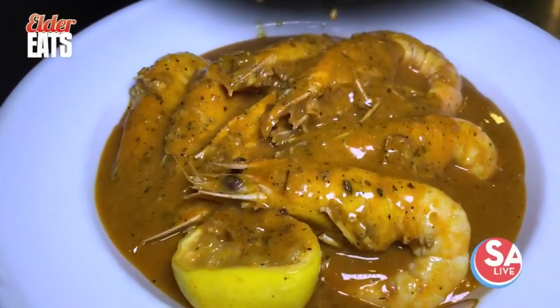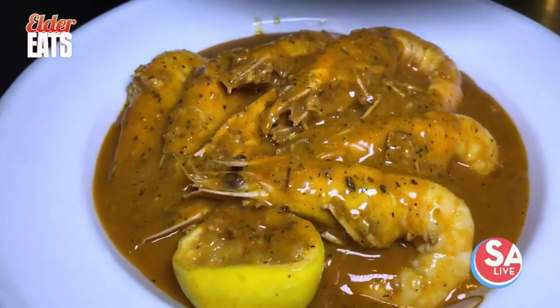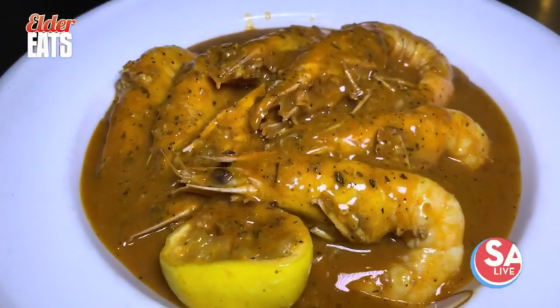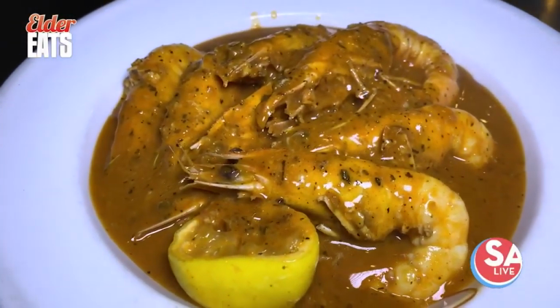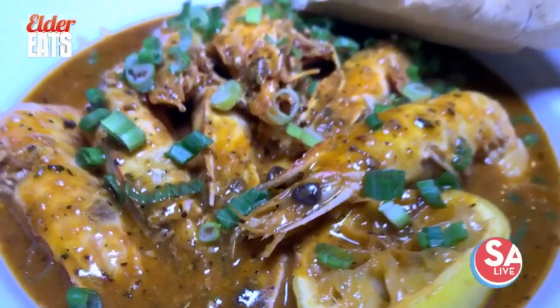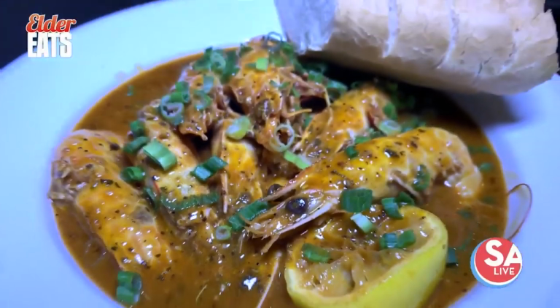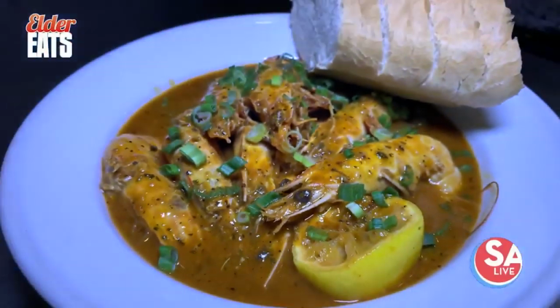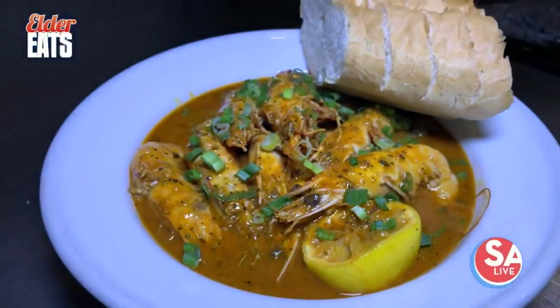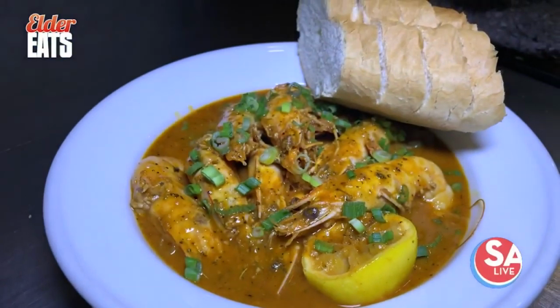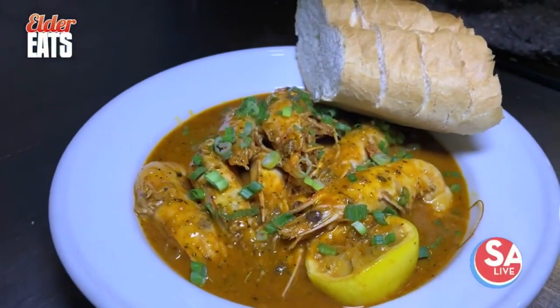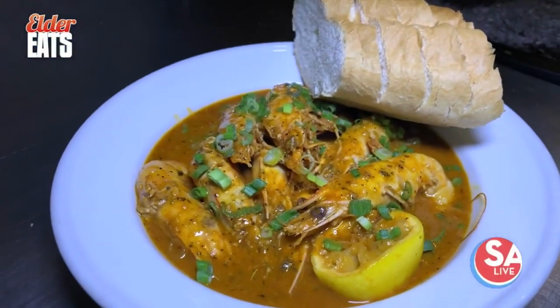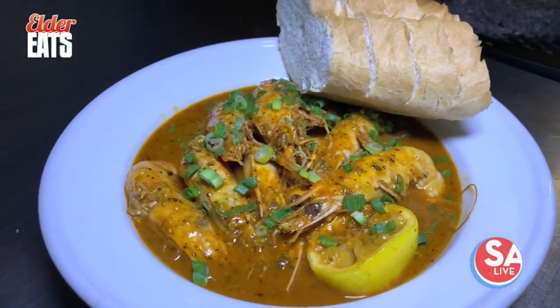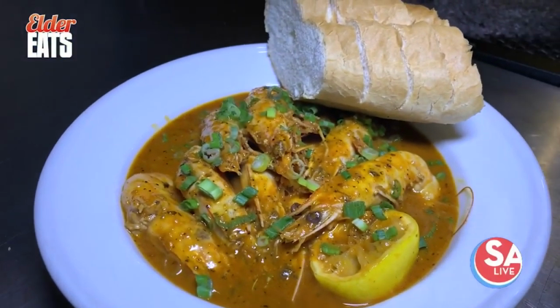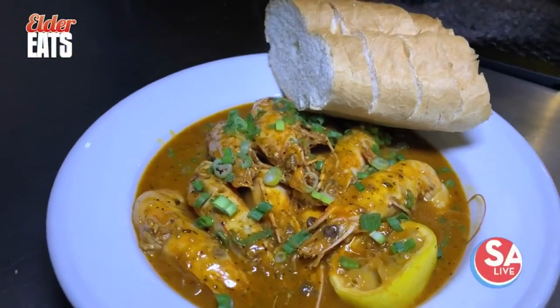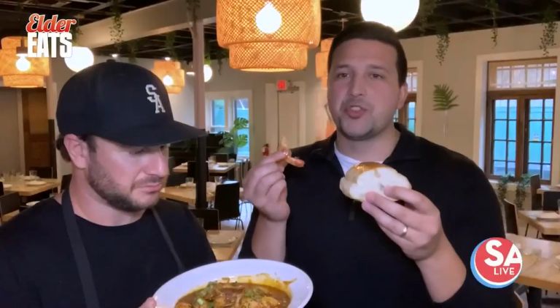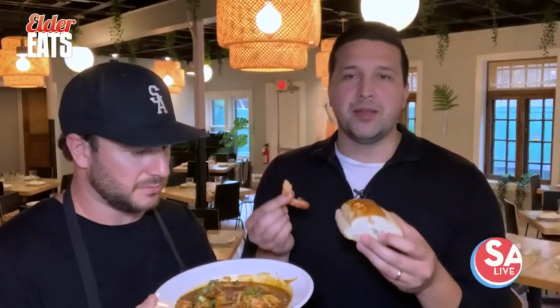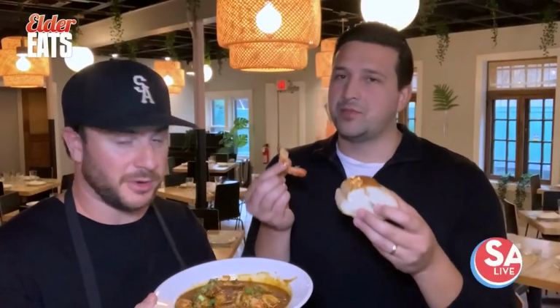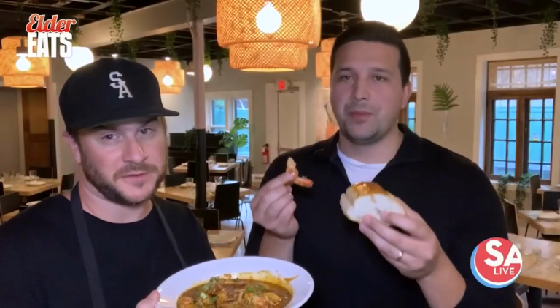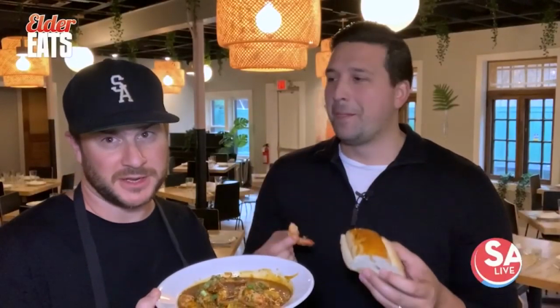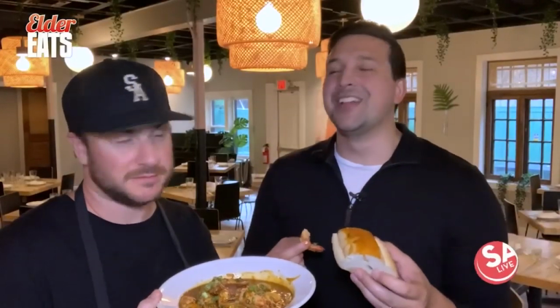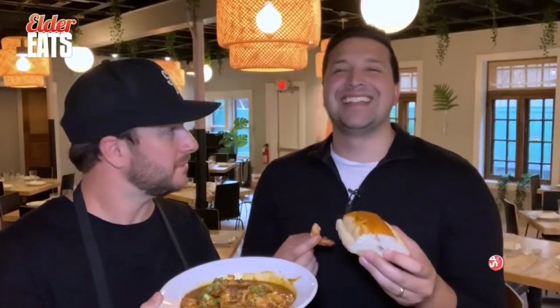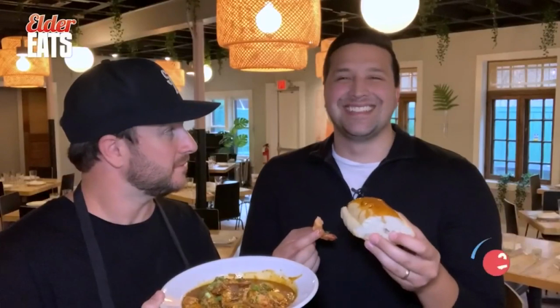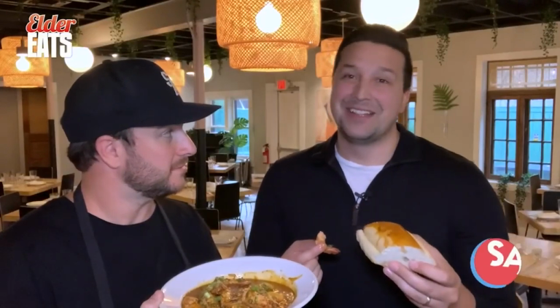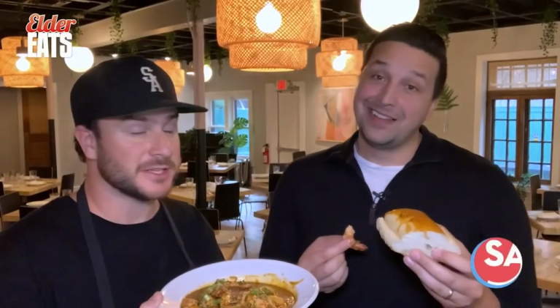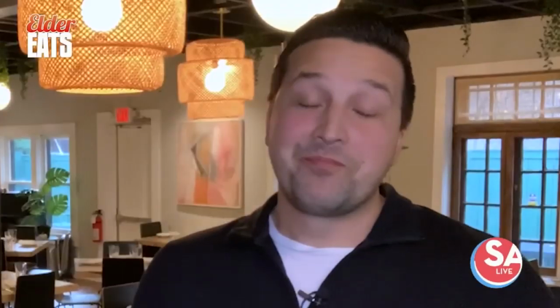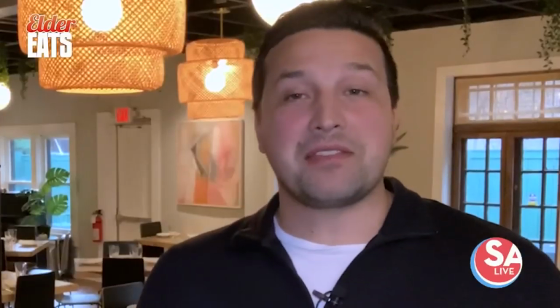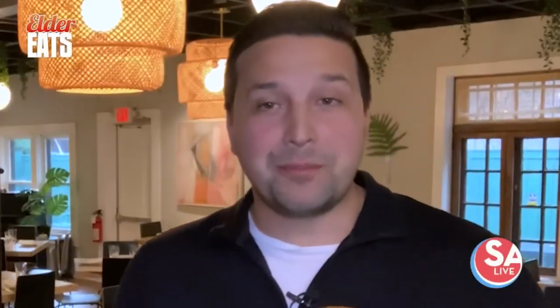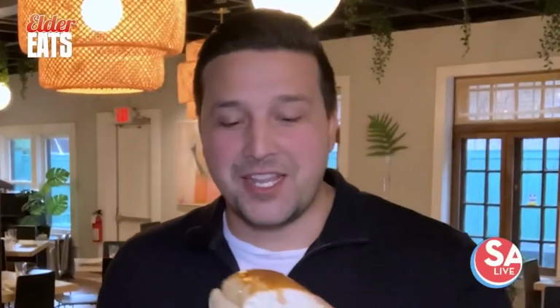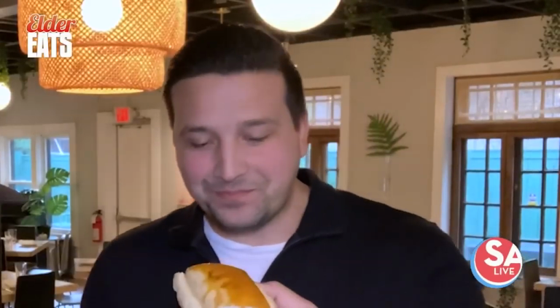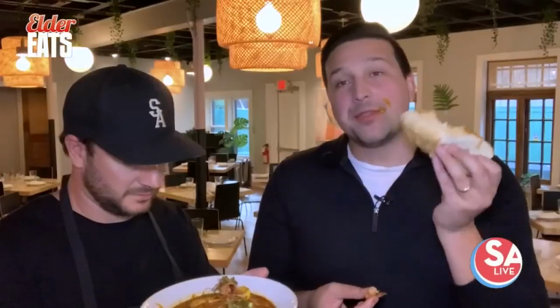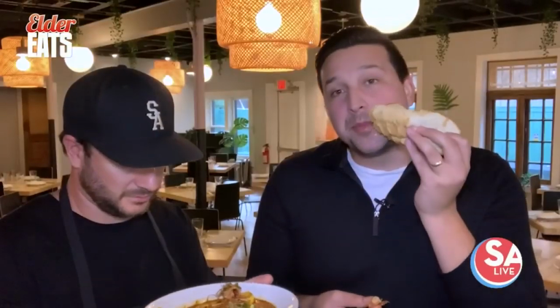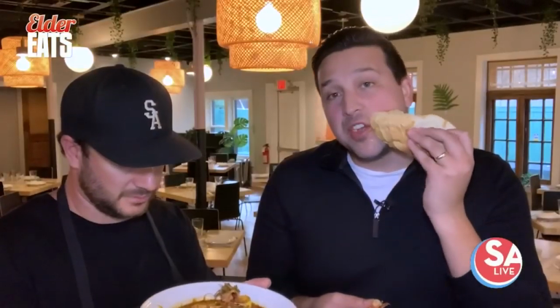You got your baguette on the side, and you're going to want to eat all this sauce. Don't feel bad — just hold it up and drink it. It's good for your skin. Trust me. Not the heart, but your skin.